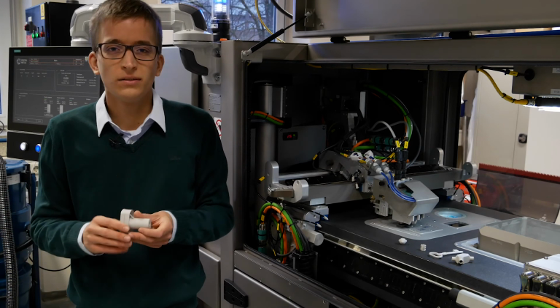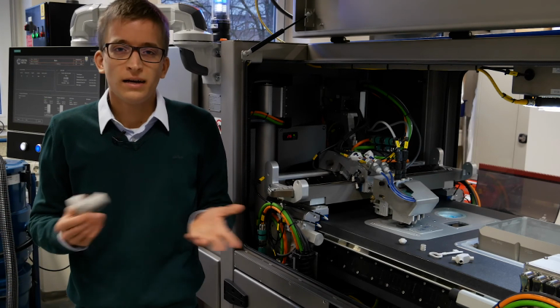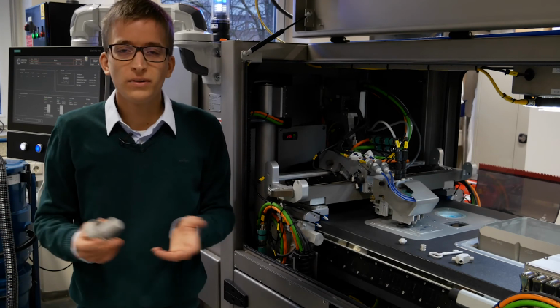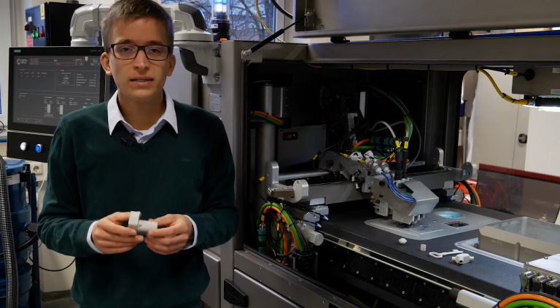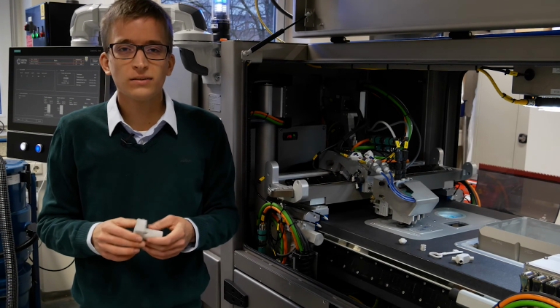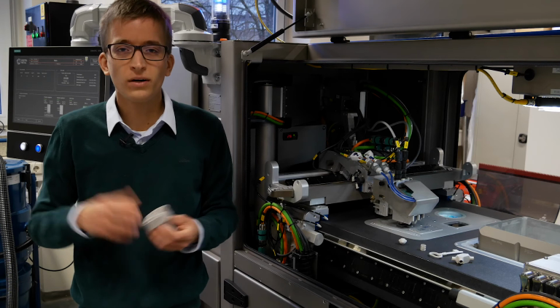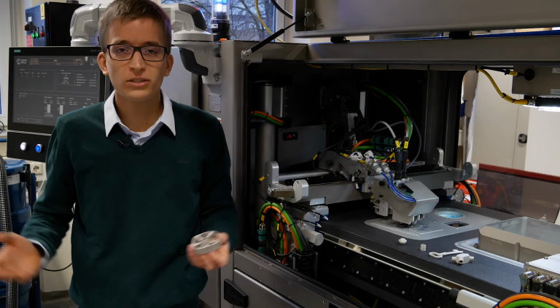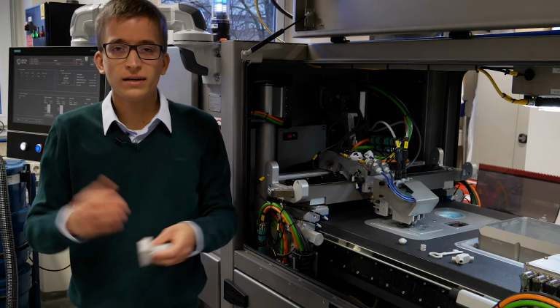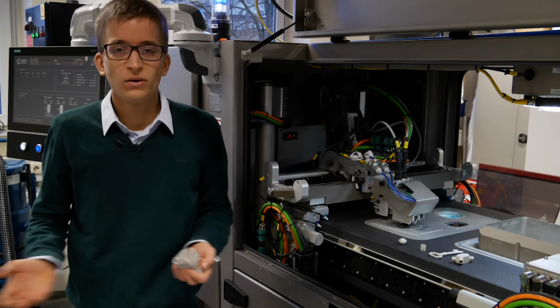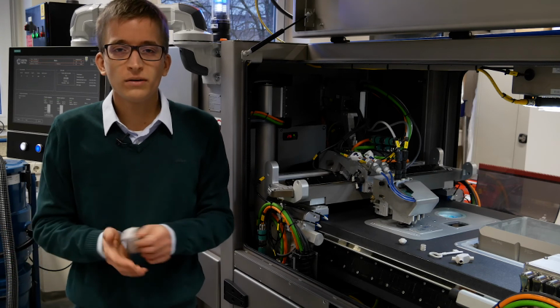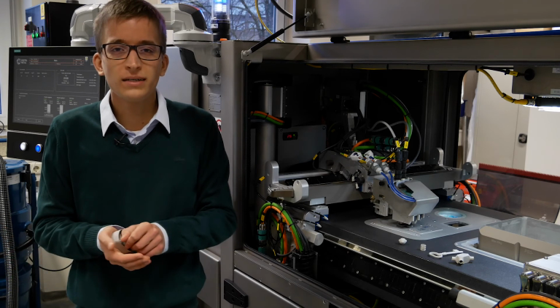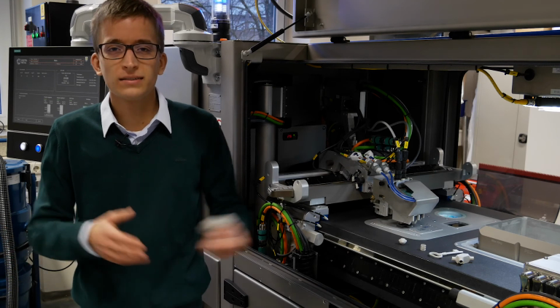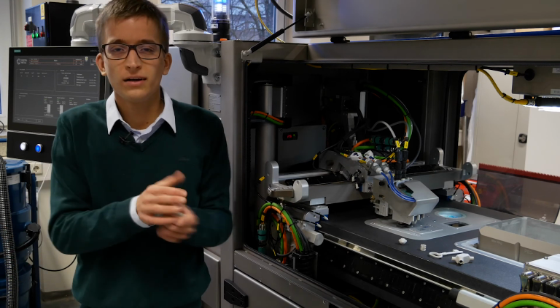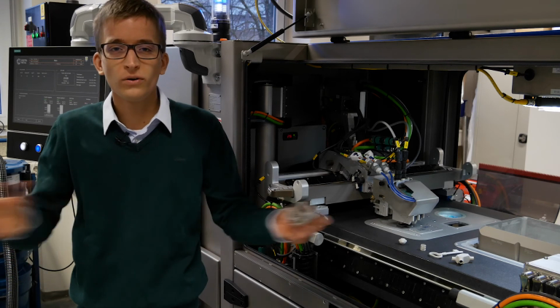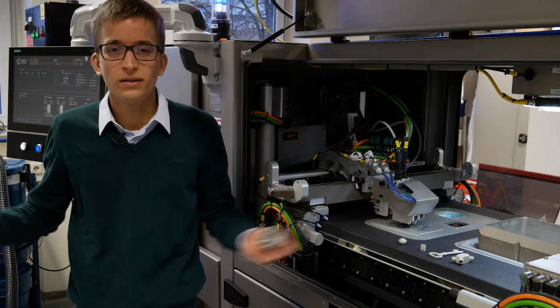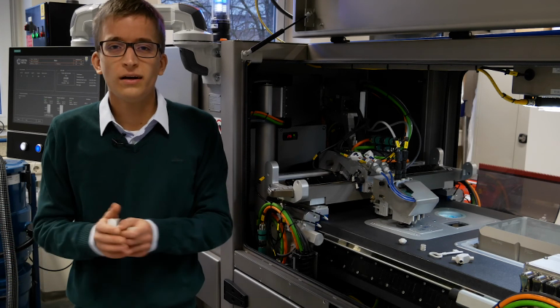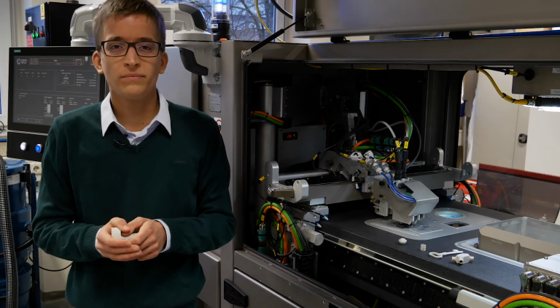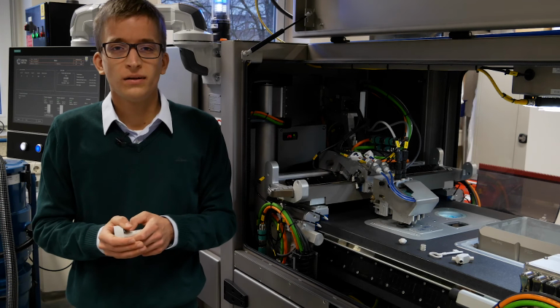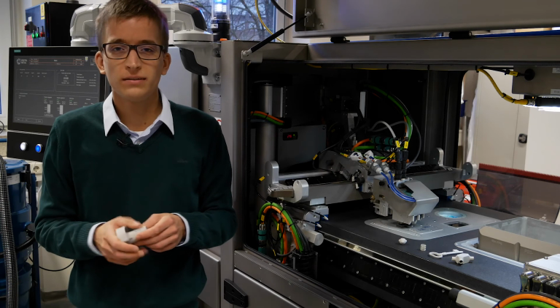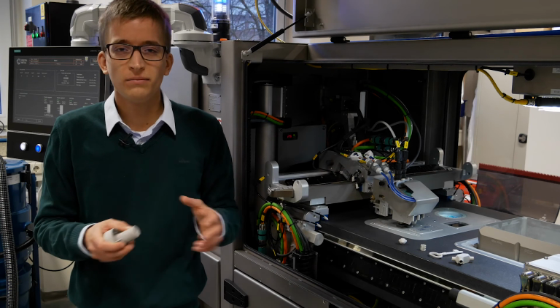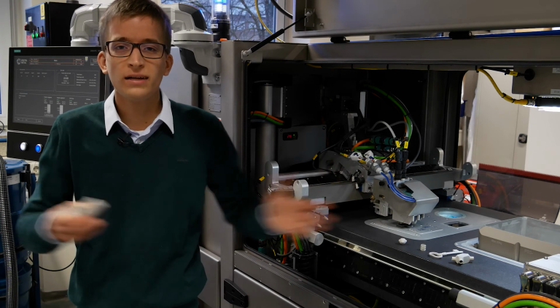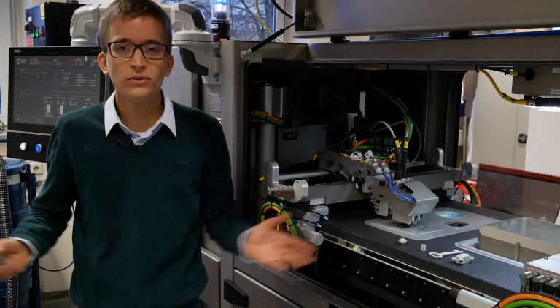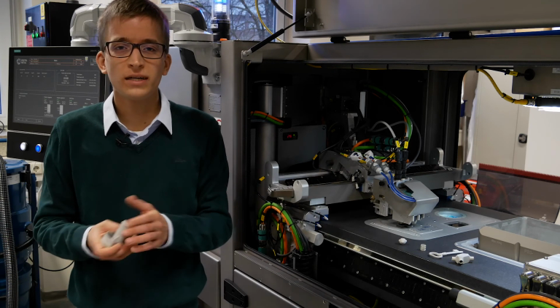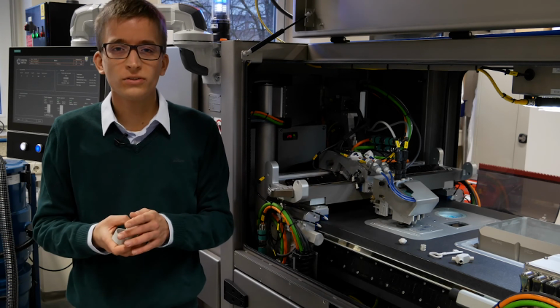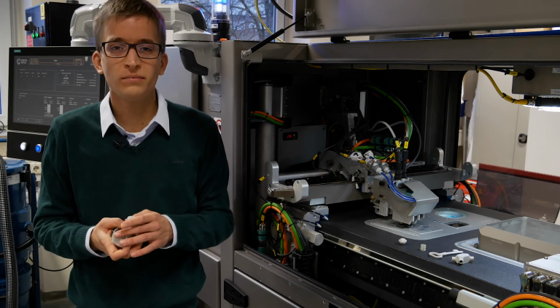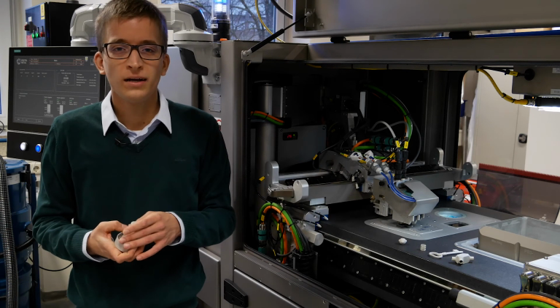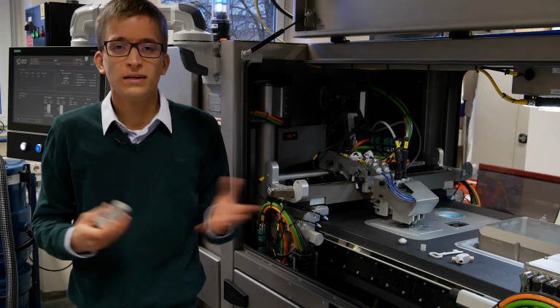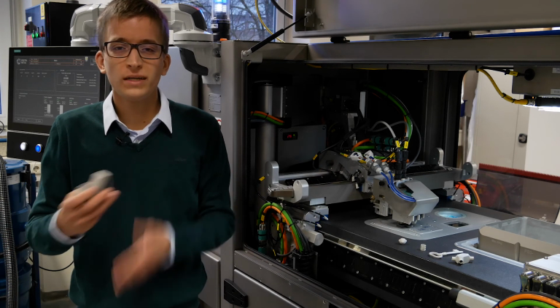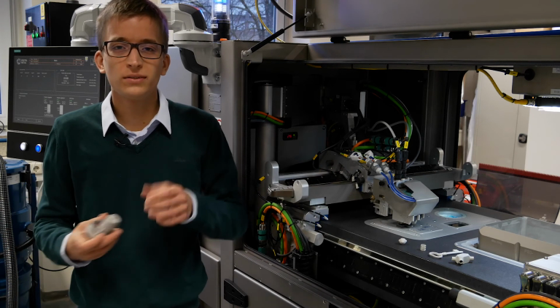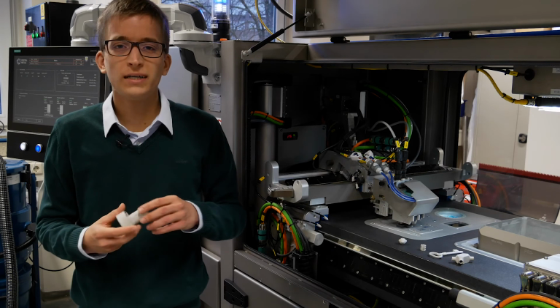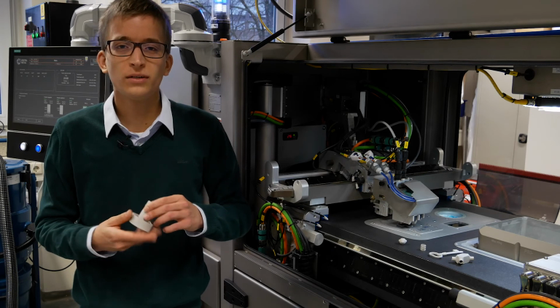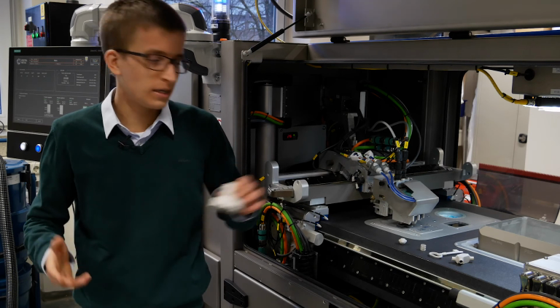3D printing is not one machine and one printer — it's a whole line of tools you can choose from. Always use the right tool if you can.